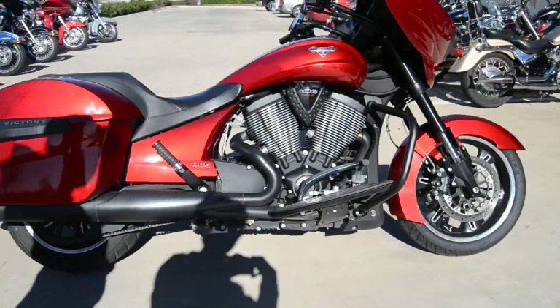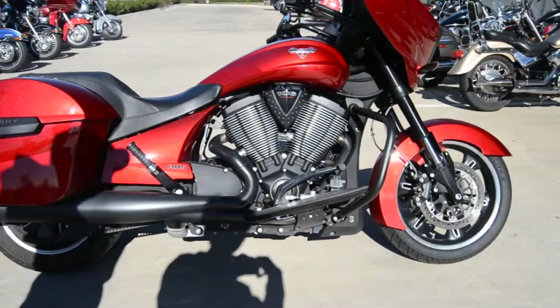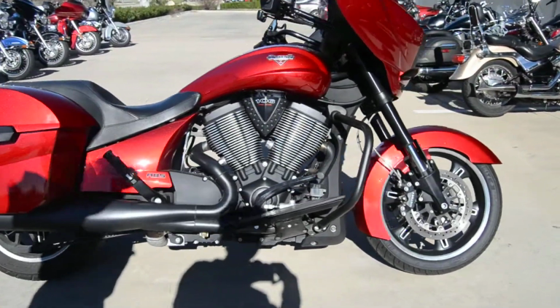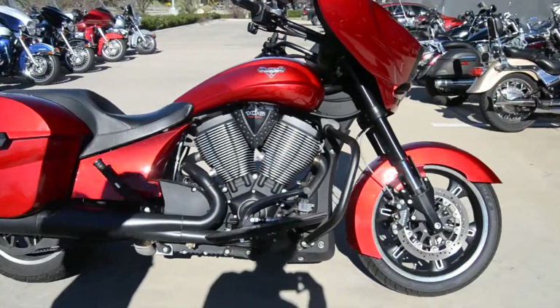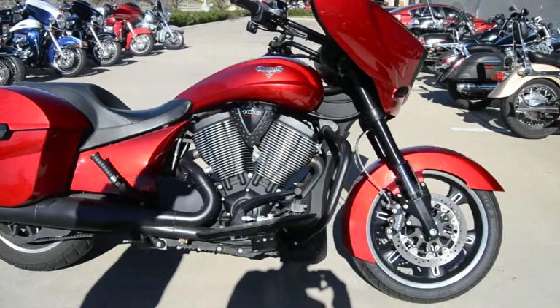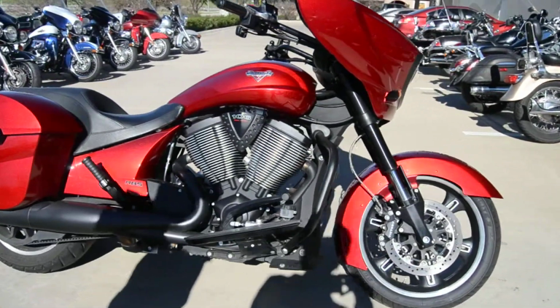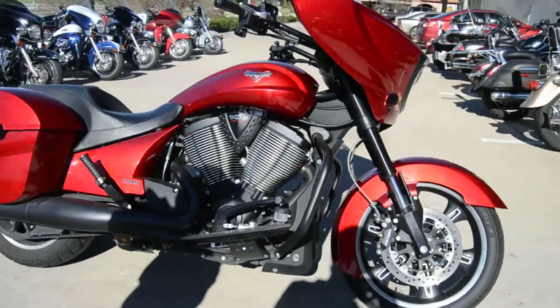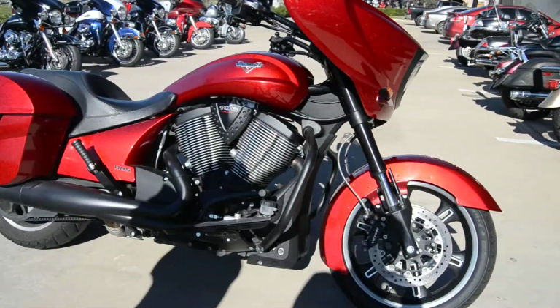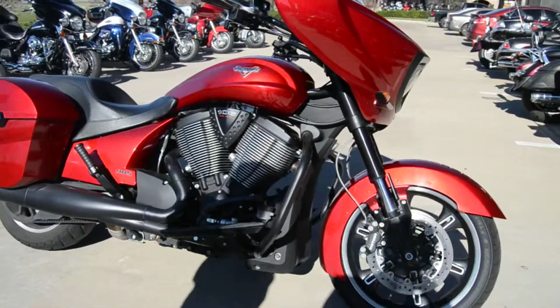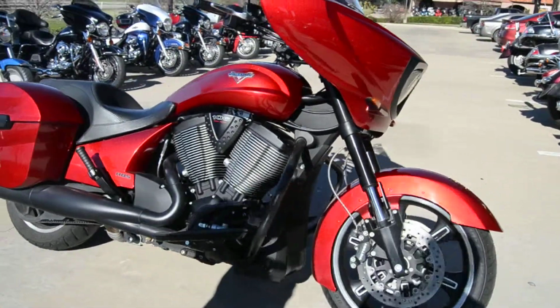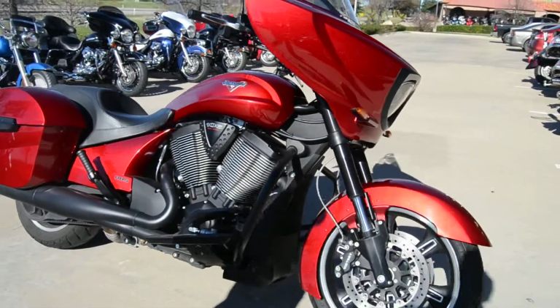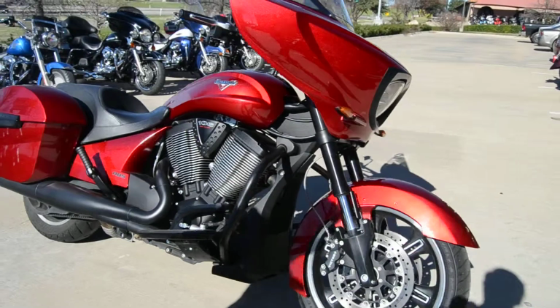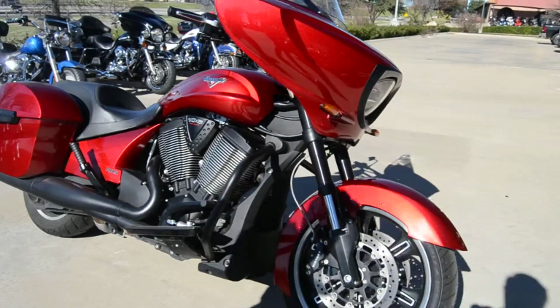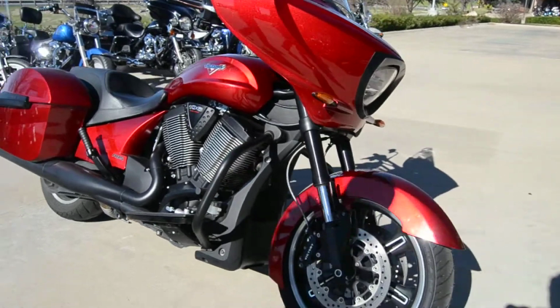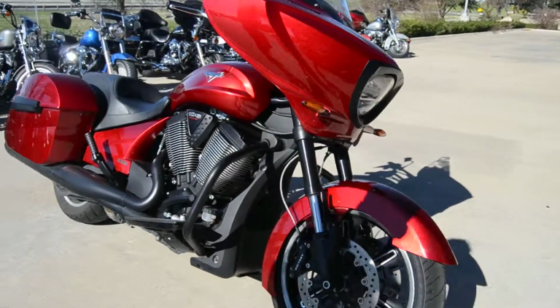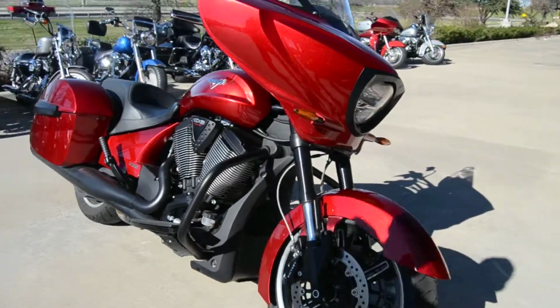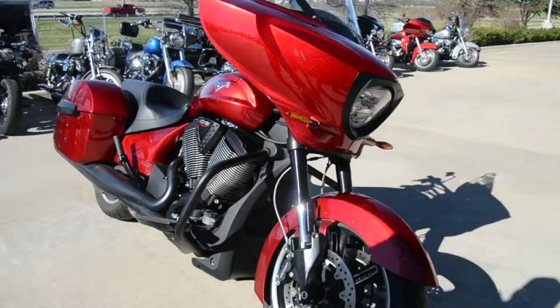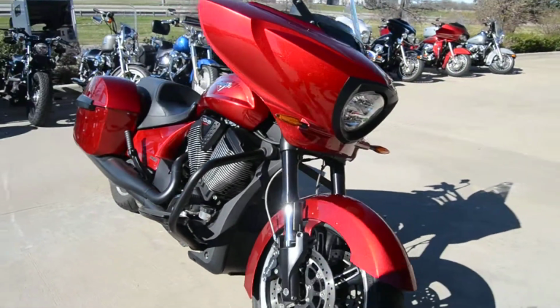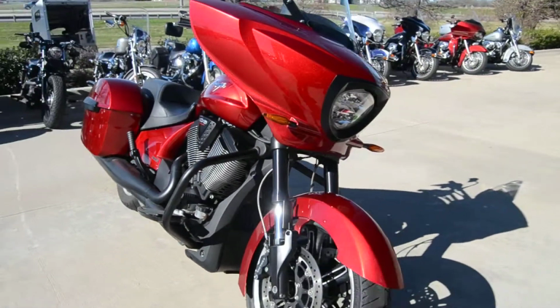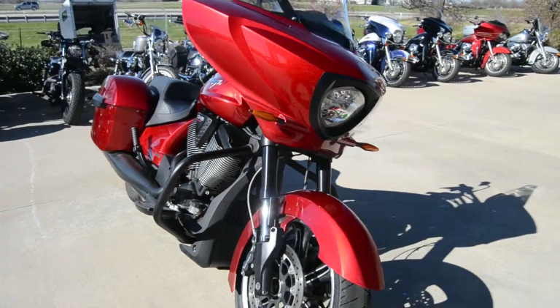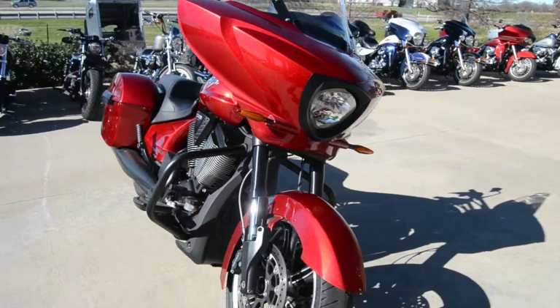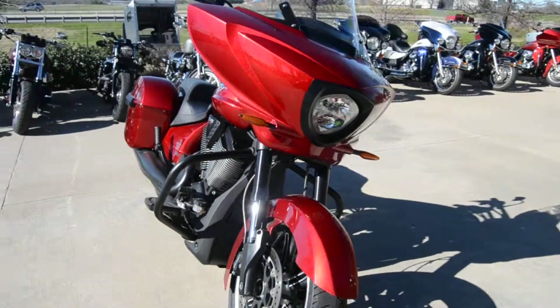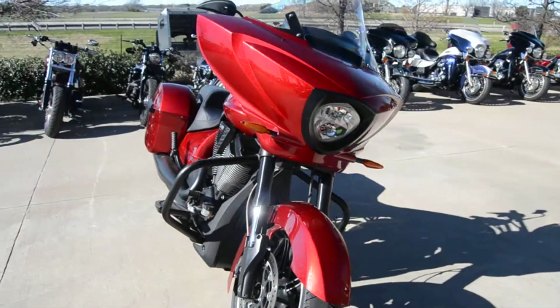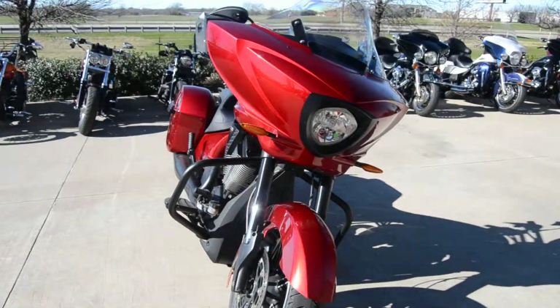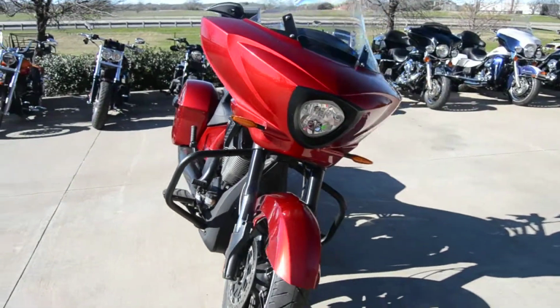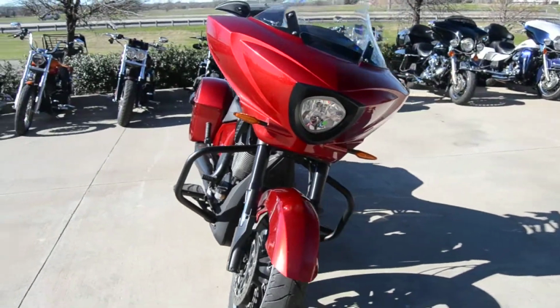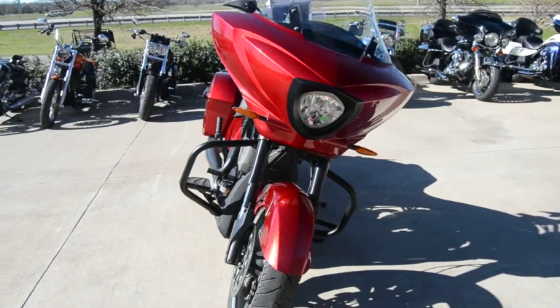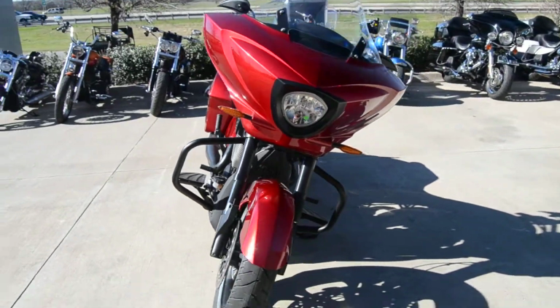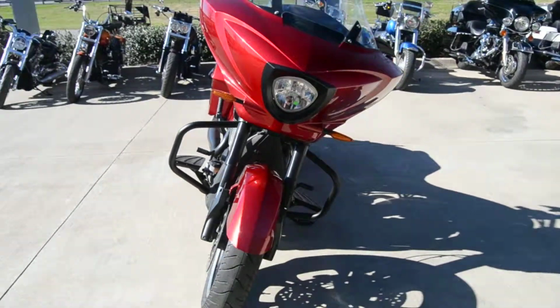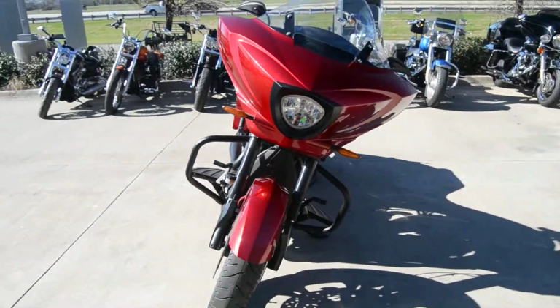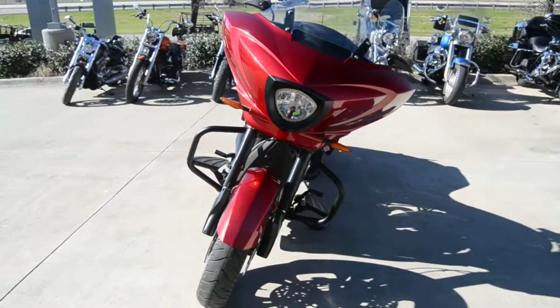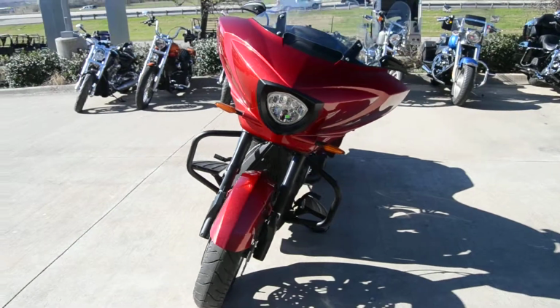V-twin, water cooled, and it does not shake one bit. Bike puts out a lot of power and it's looking for a new home. Come check it out today.